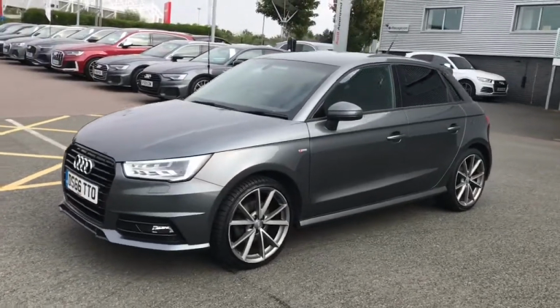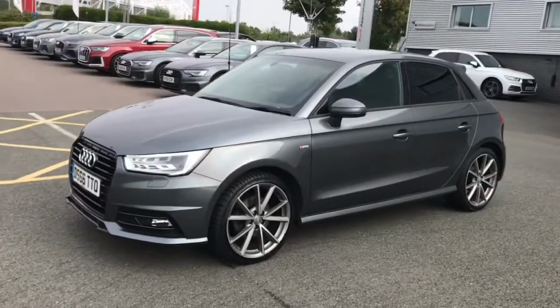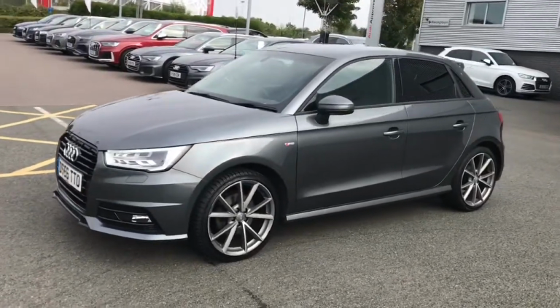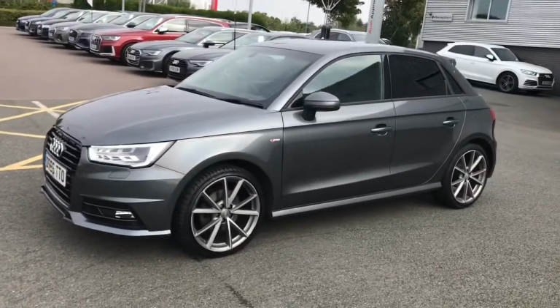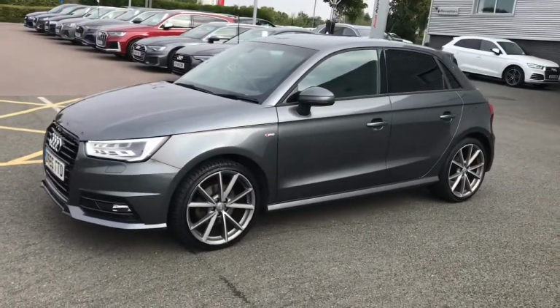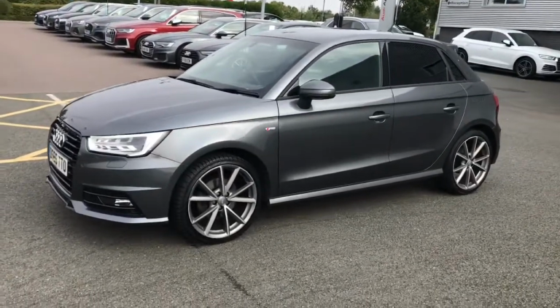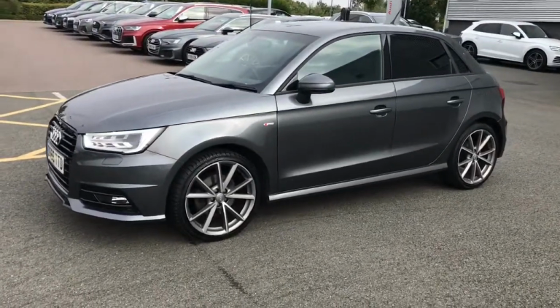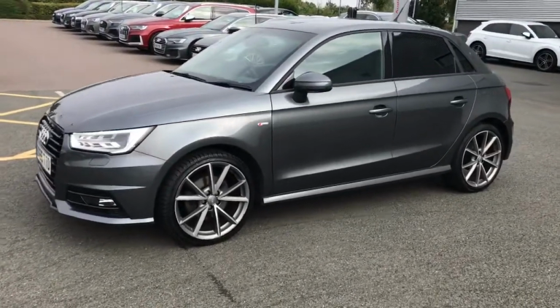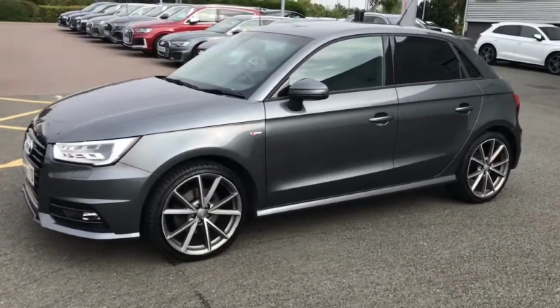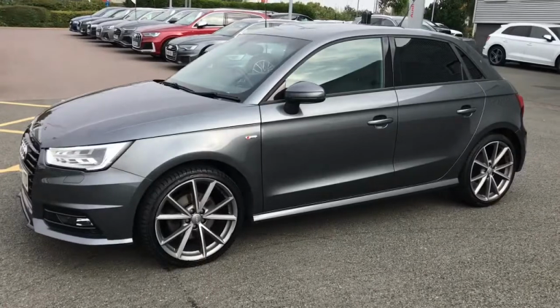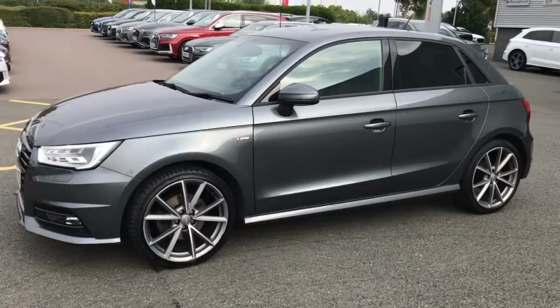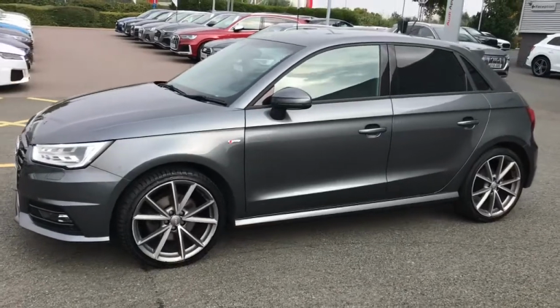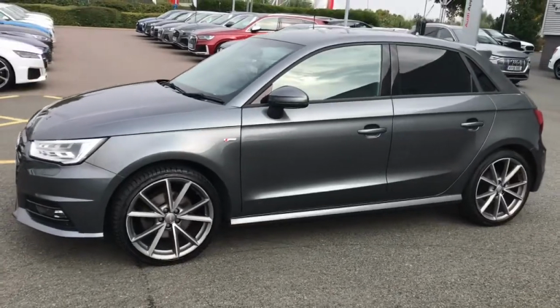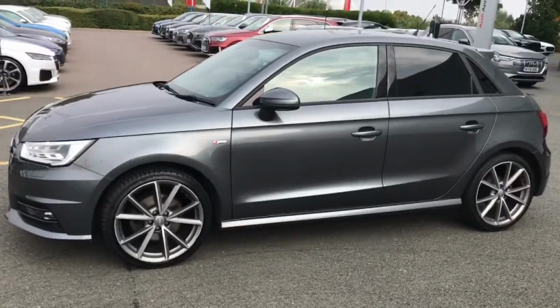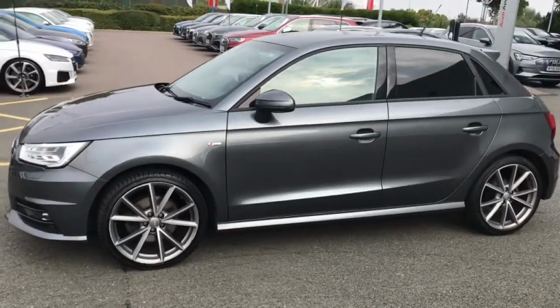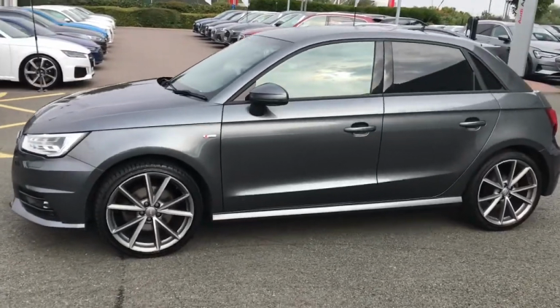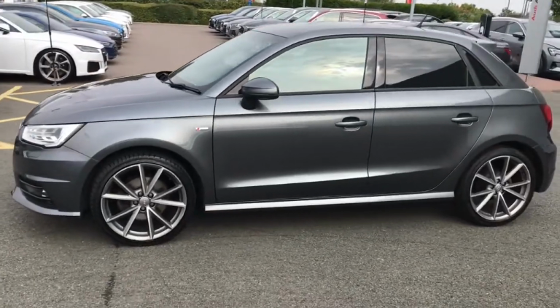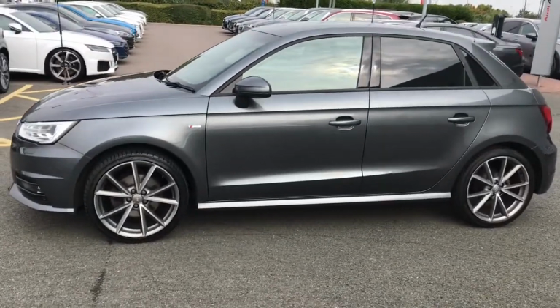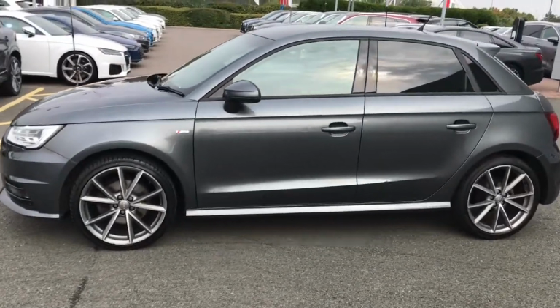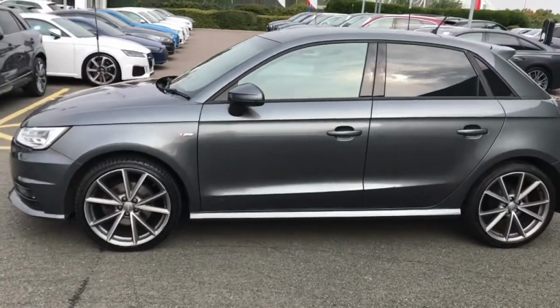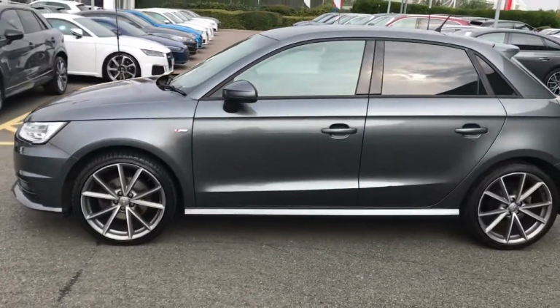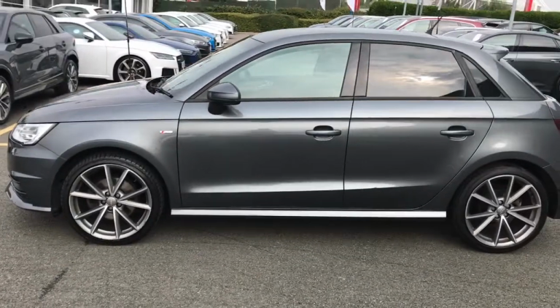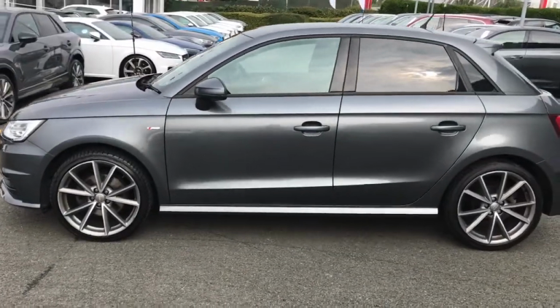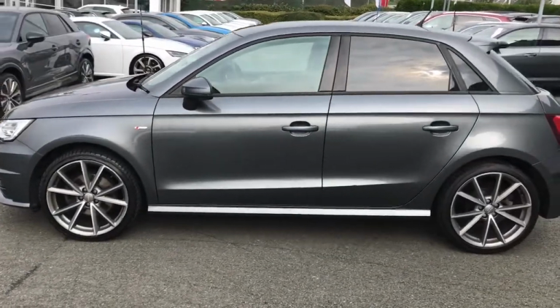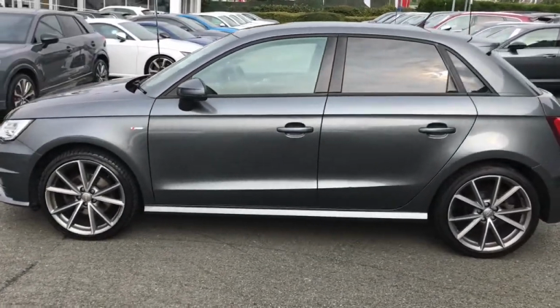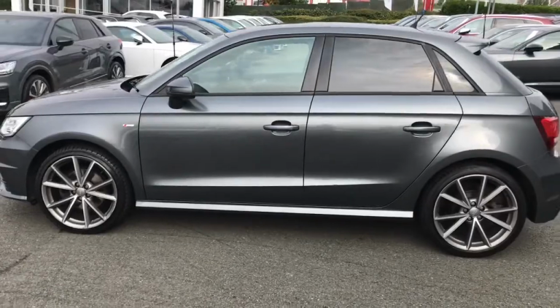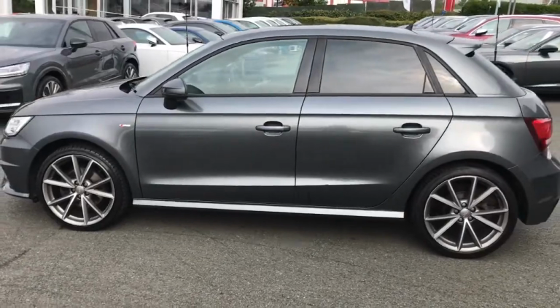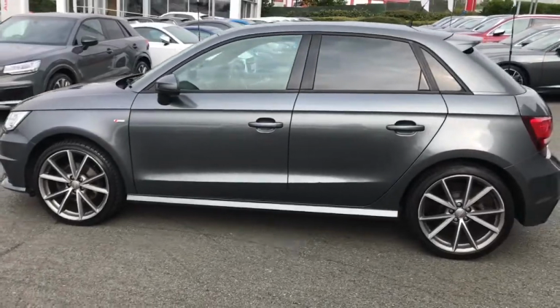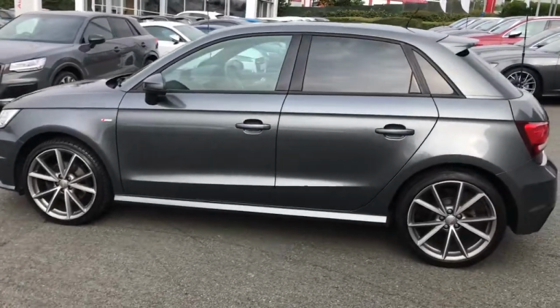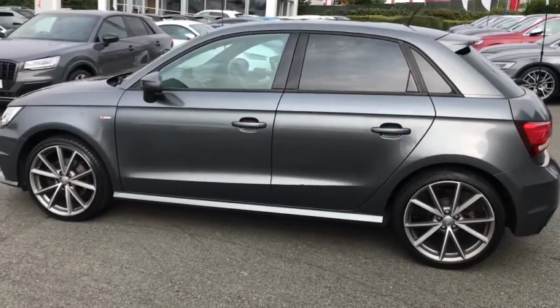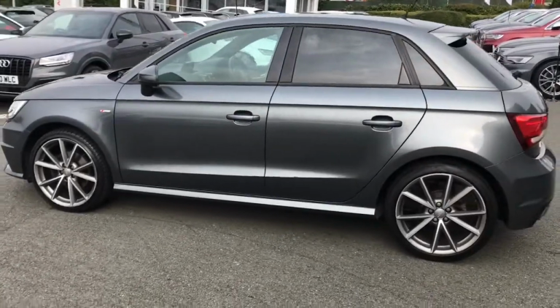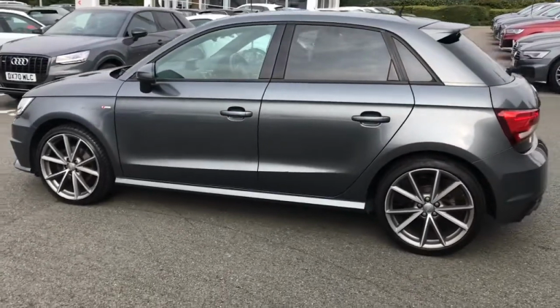This vehicle is finished in Daytona grey, which is a pearl effect paint colour. The vehicle features Xenon headlights and 18 inch 5 V-spoke design alloy wheels.